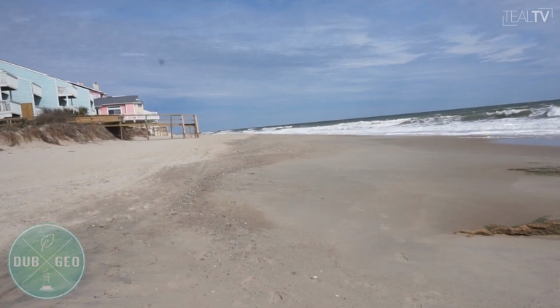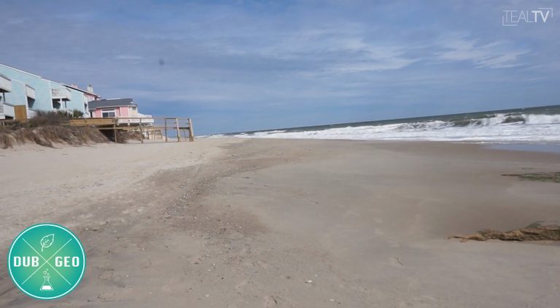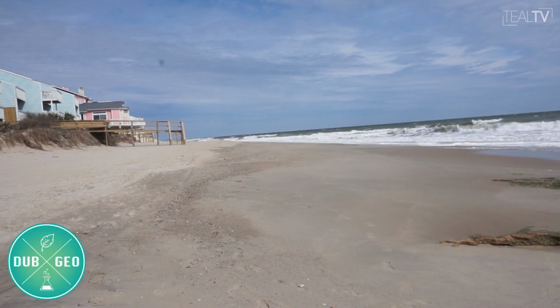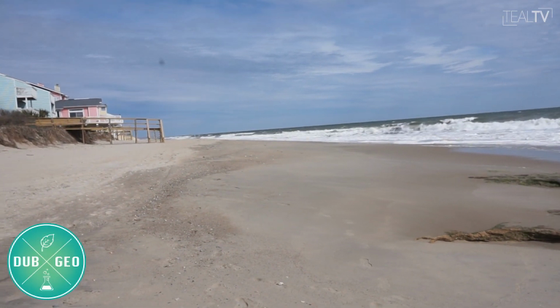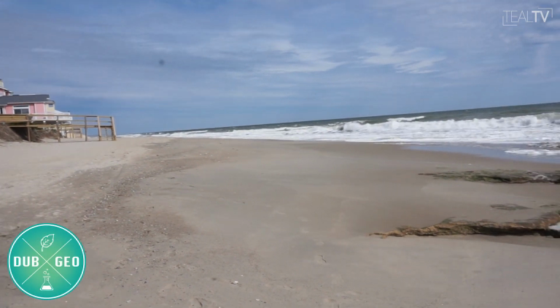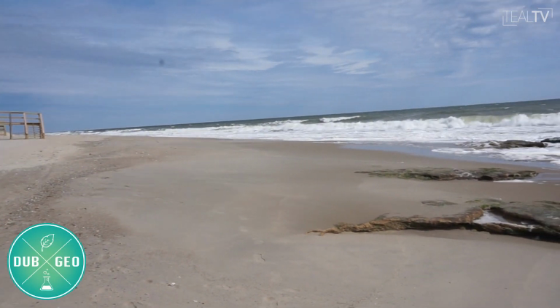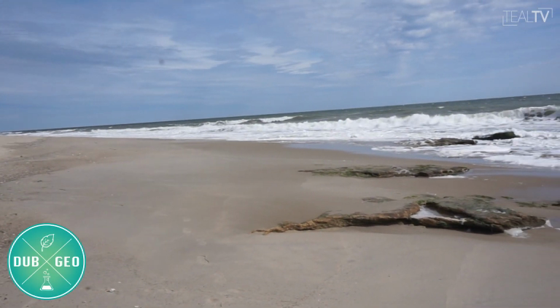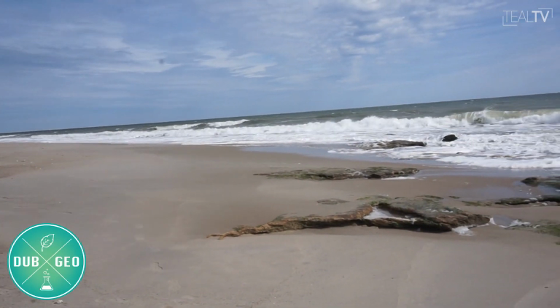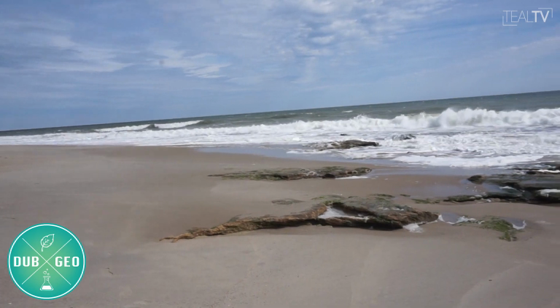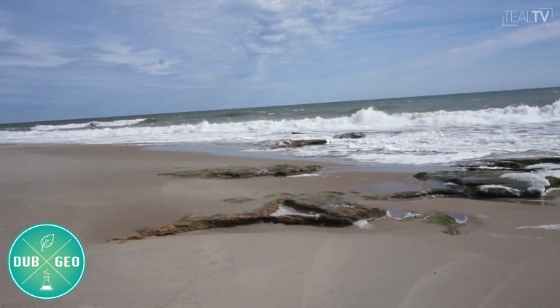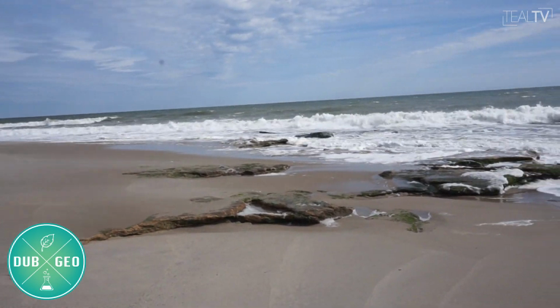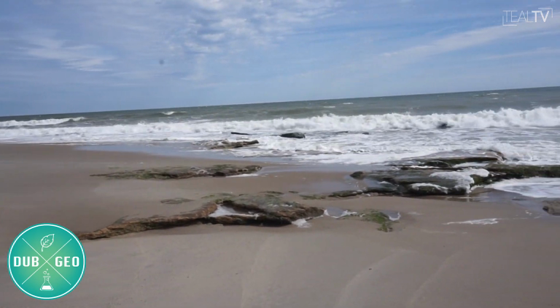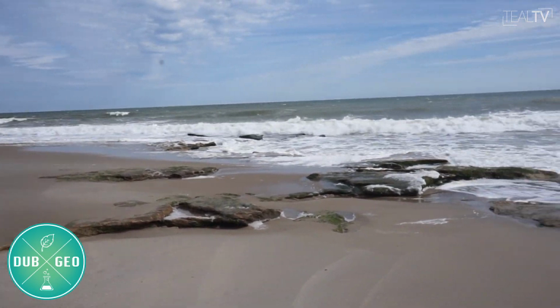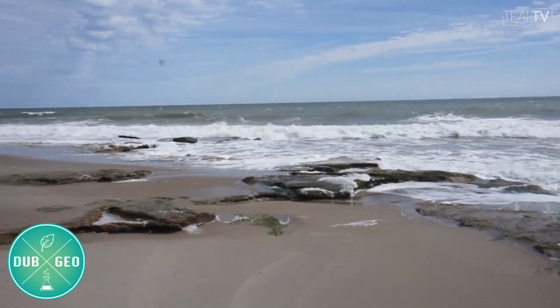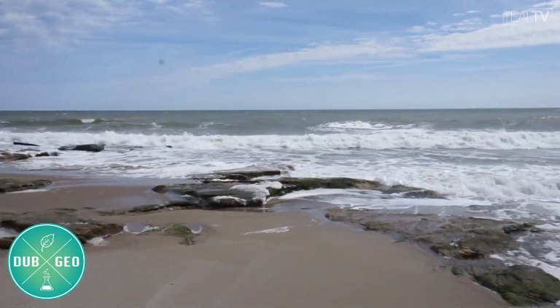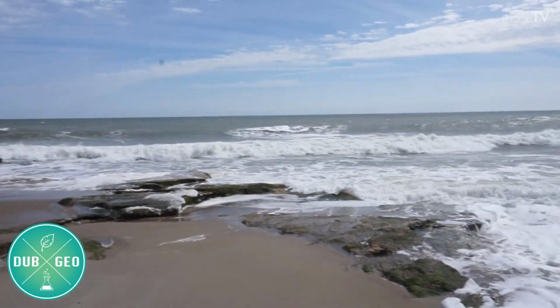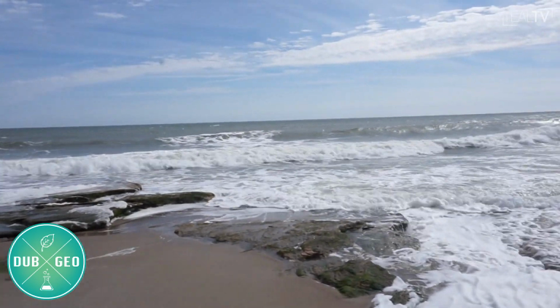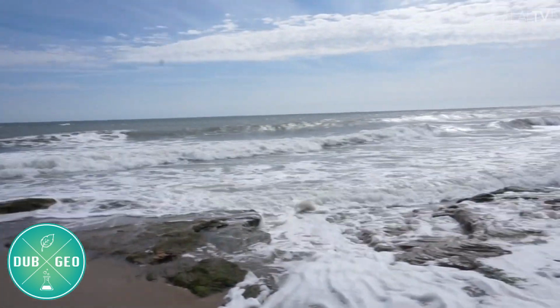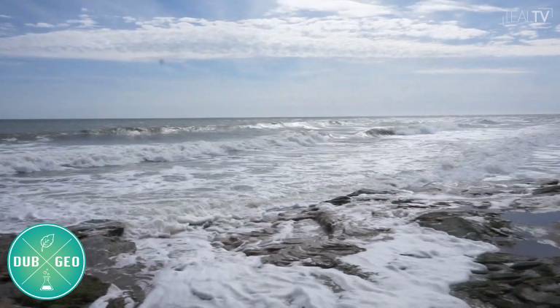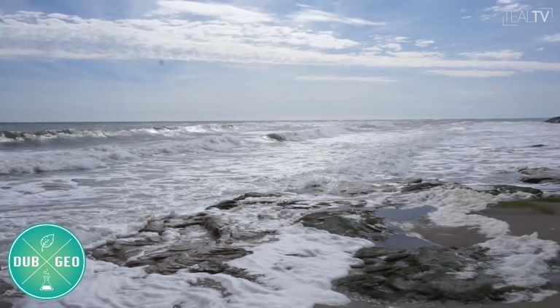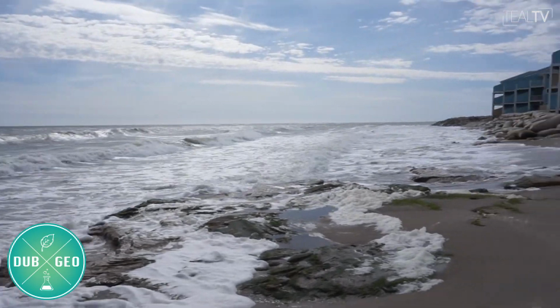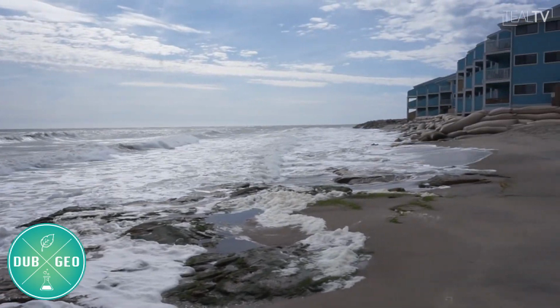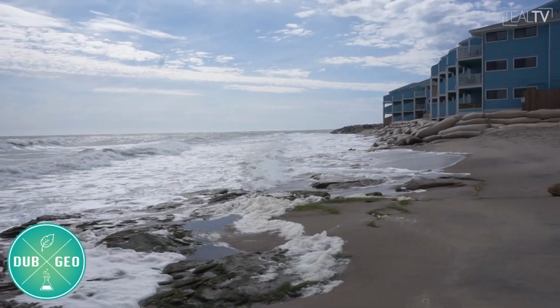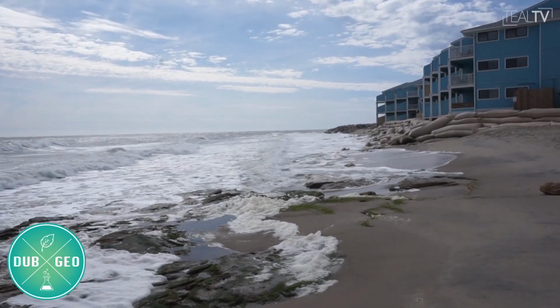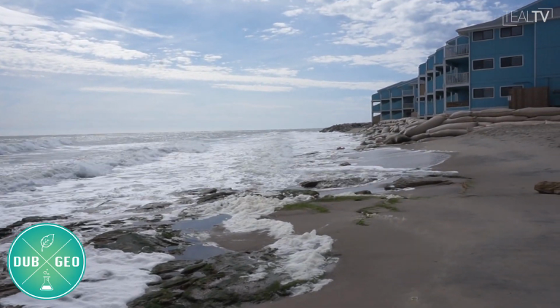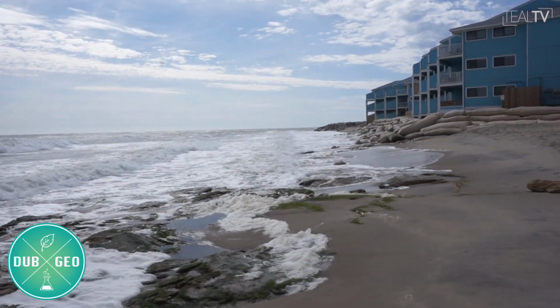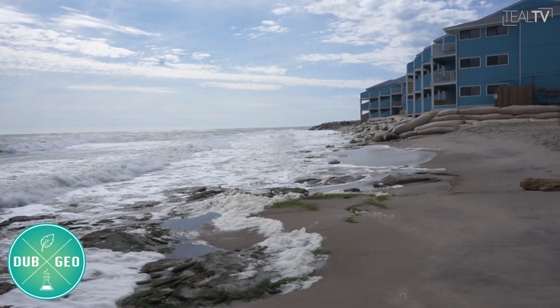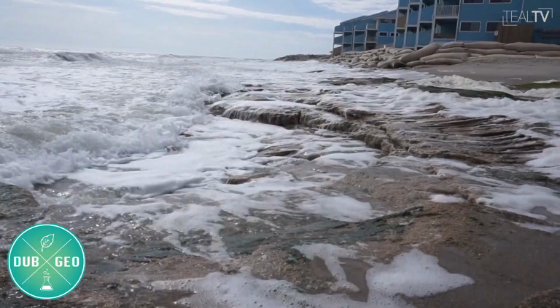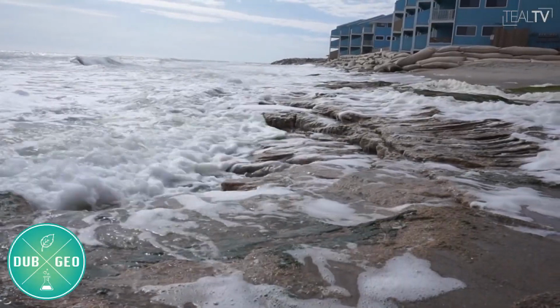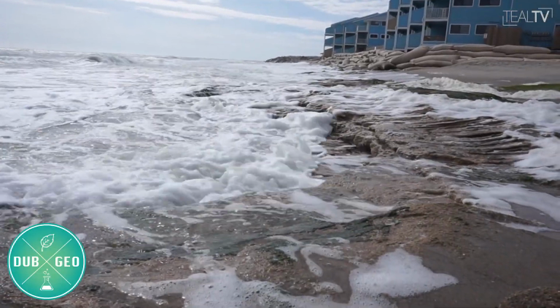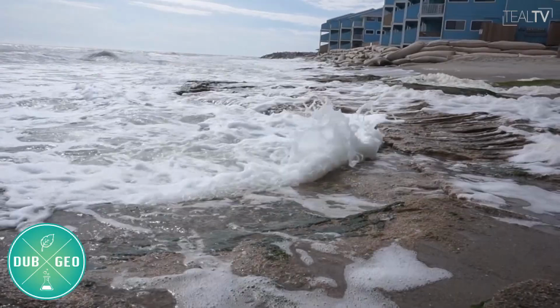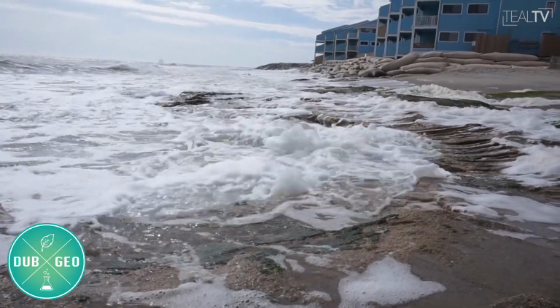As defined by National Geographic, erosion is the geological process in which earthen materials are worn away and transported by natural forces such as wind or water. An important thing to remember is that erosion is a completely natural process and will inevitably occur at any beach.